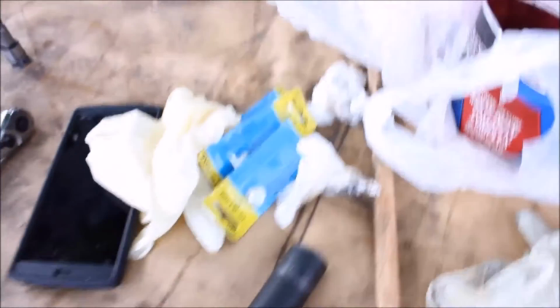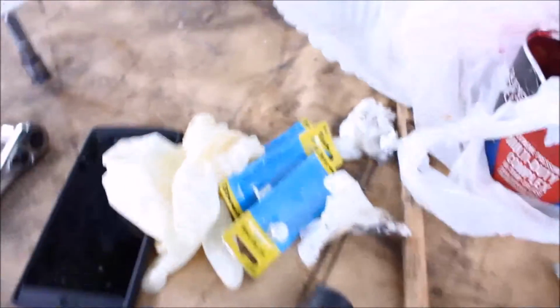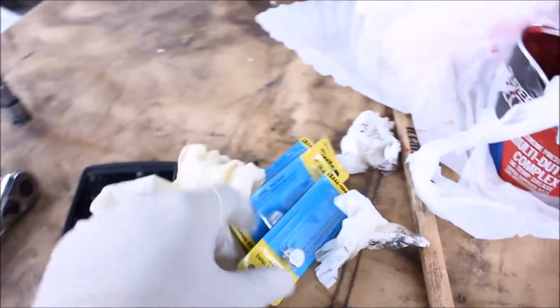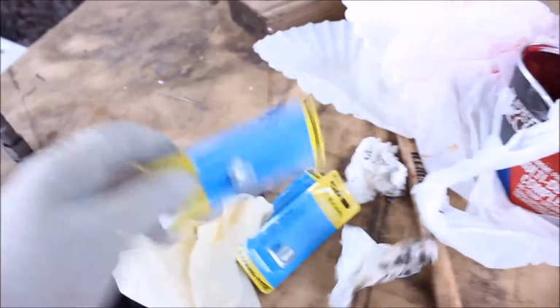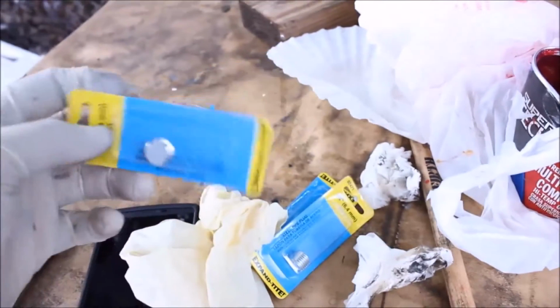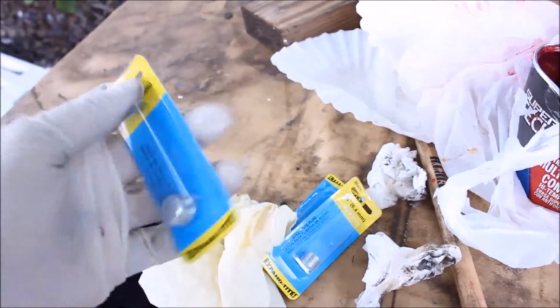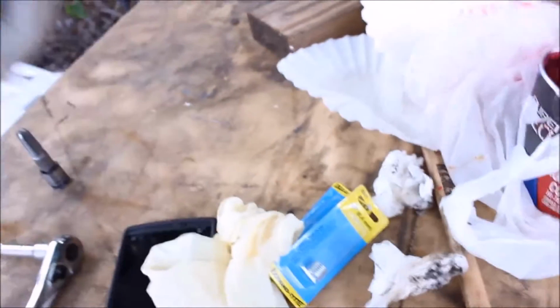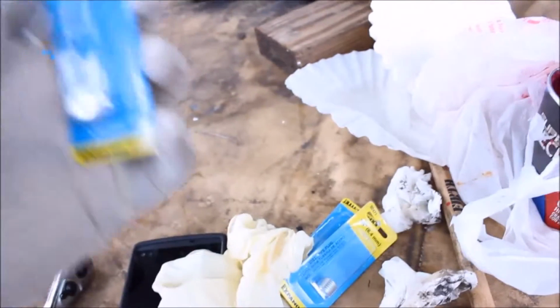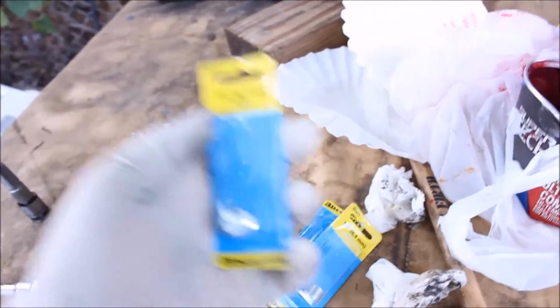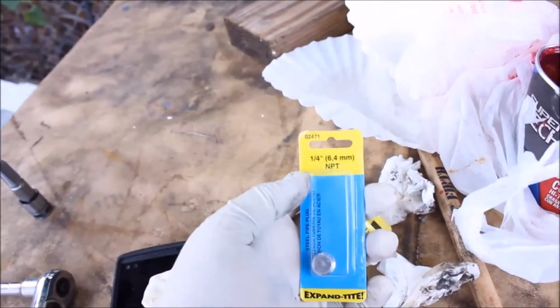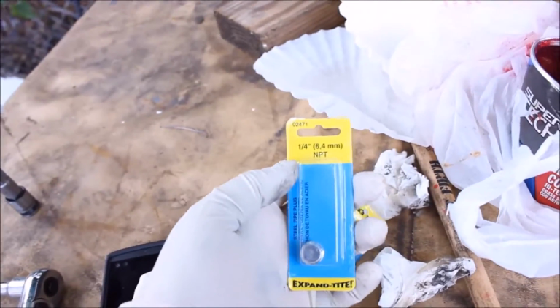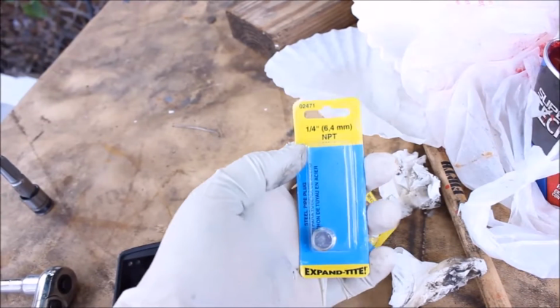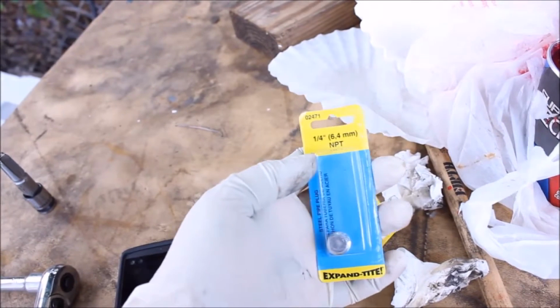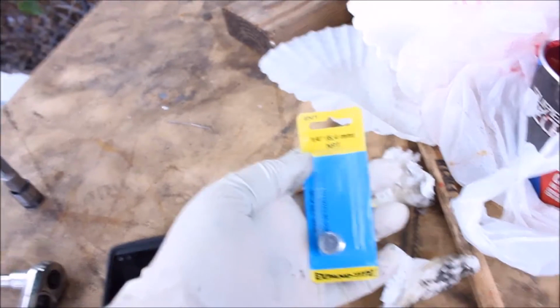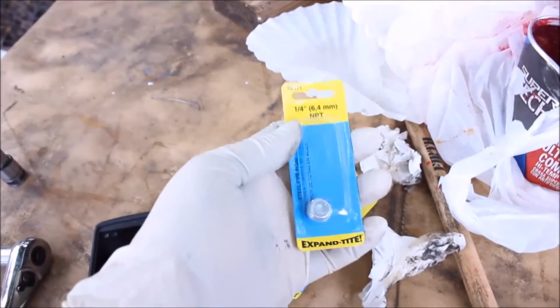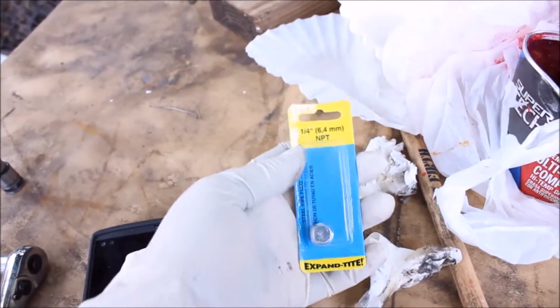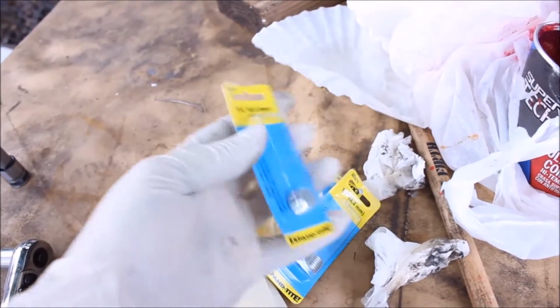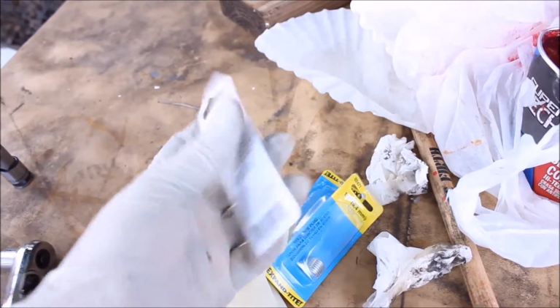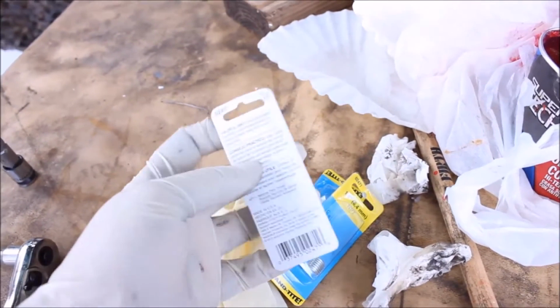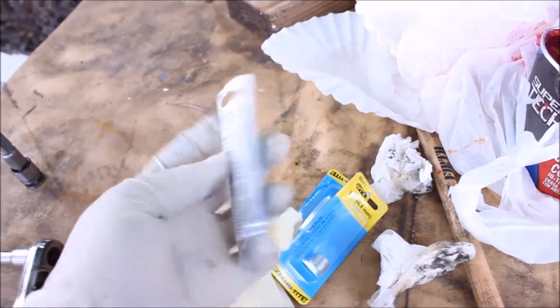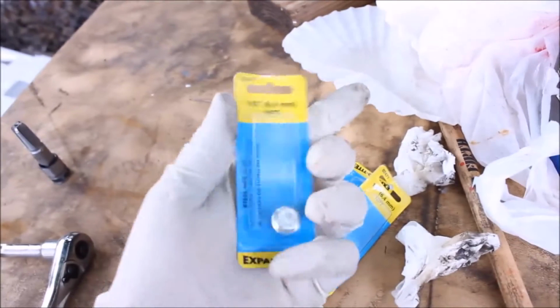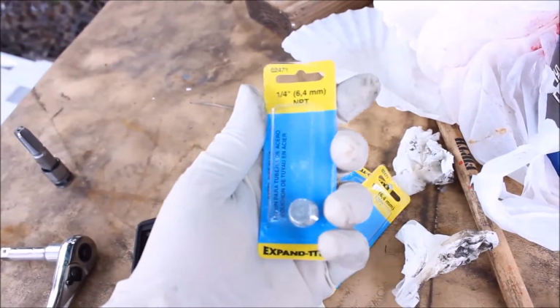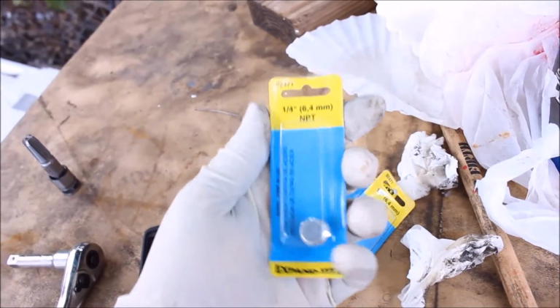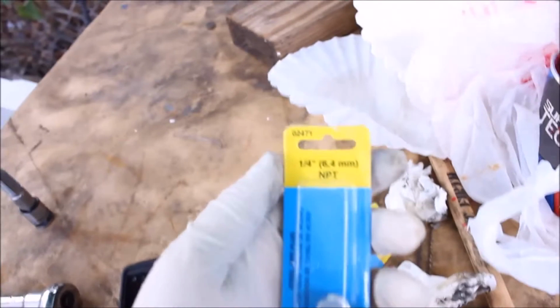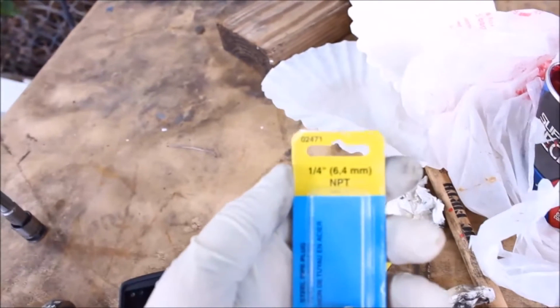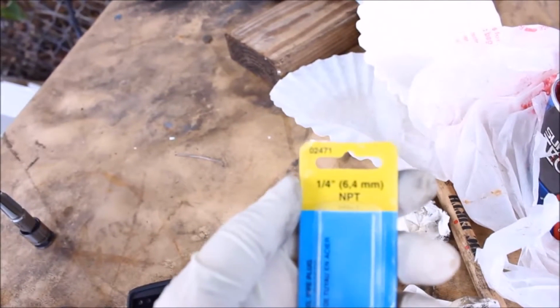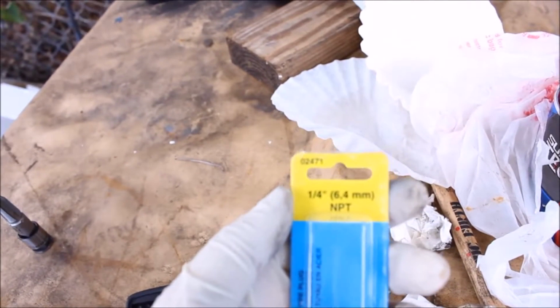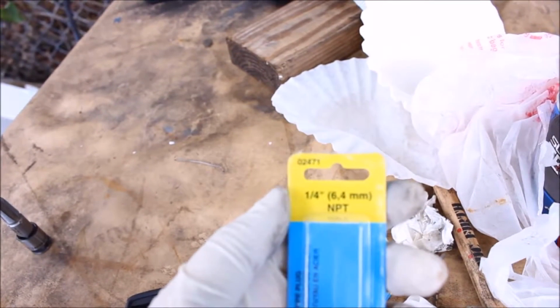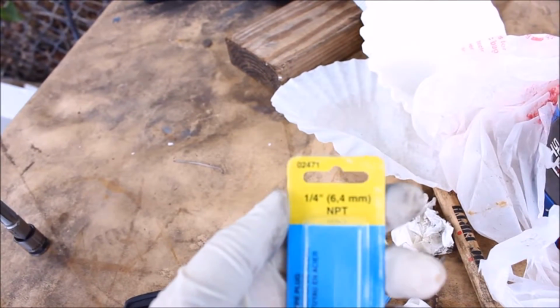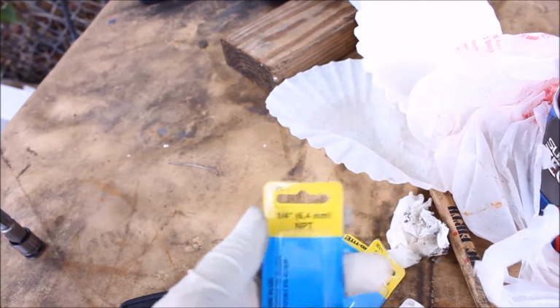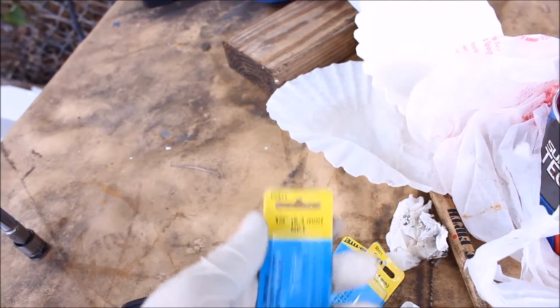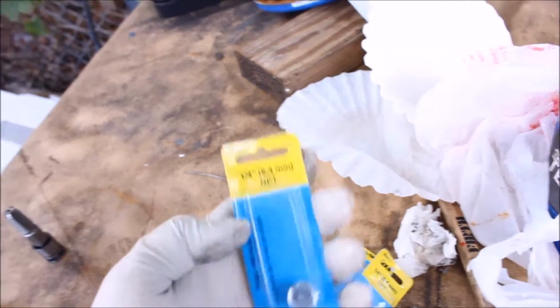I just replaced the battery before I cut the video short. The one I'm going to be using is a core — these are from an Explorer. Part number 02471. You can find these on Summit Racing.